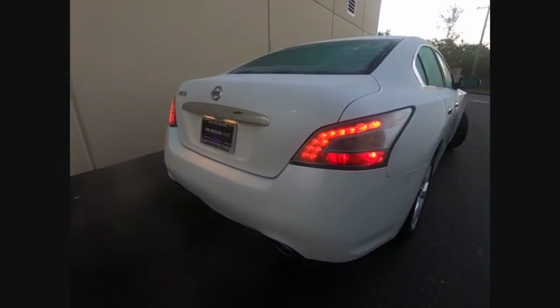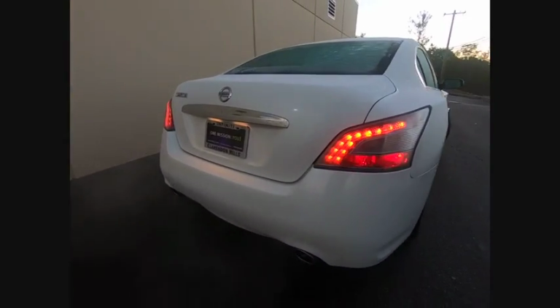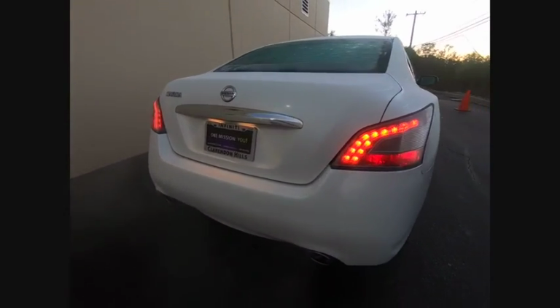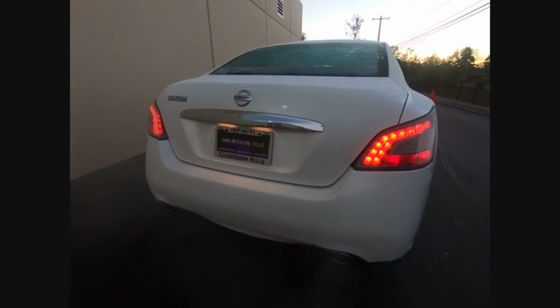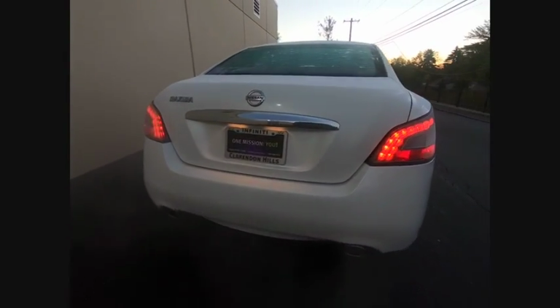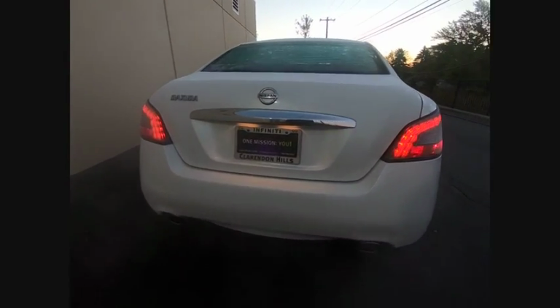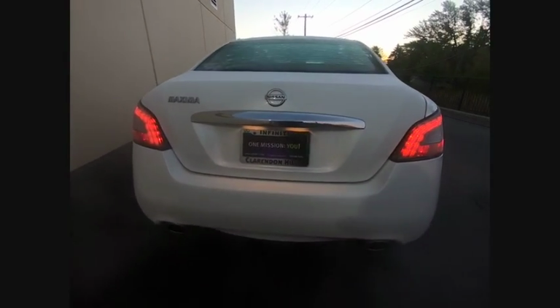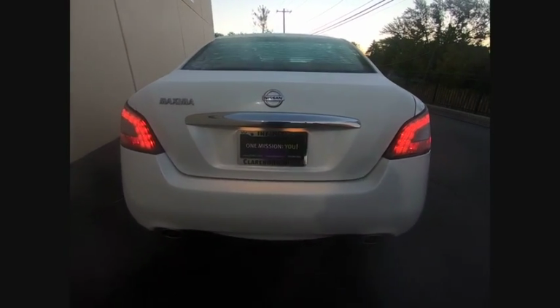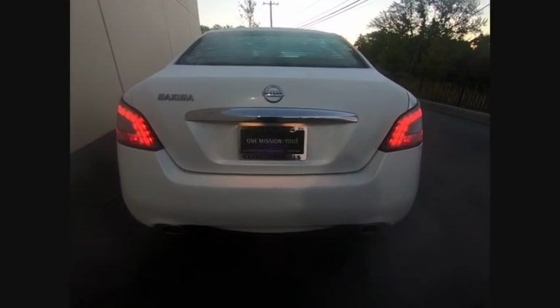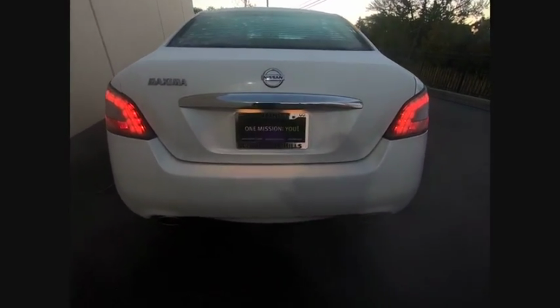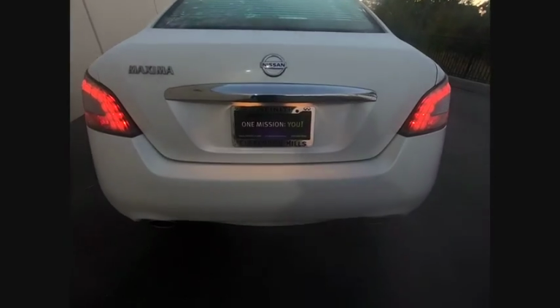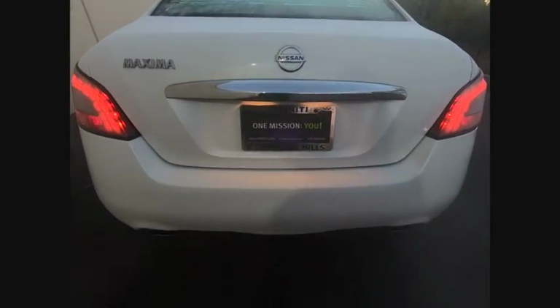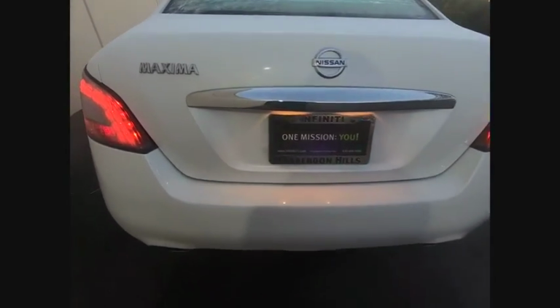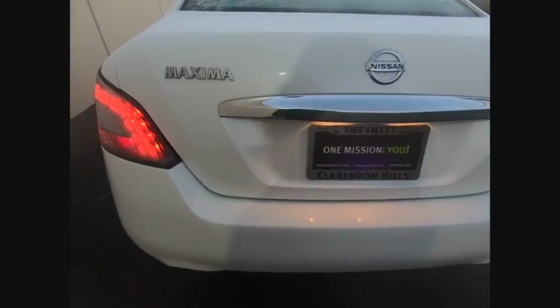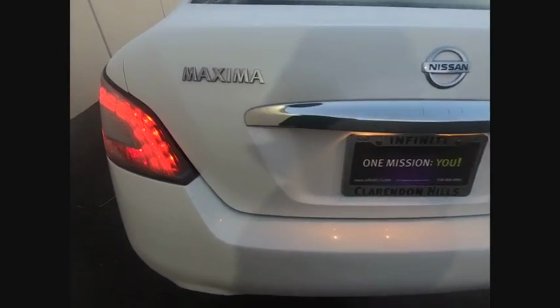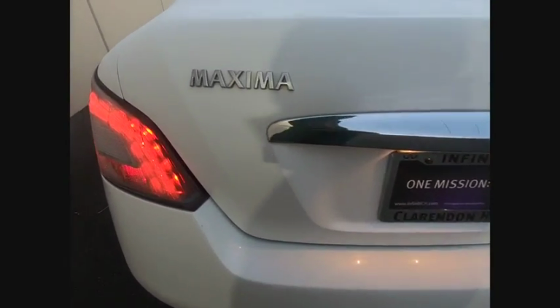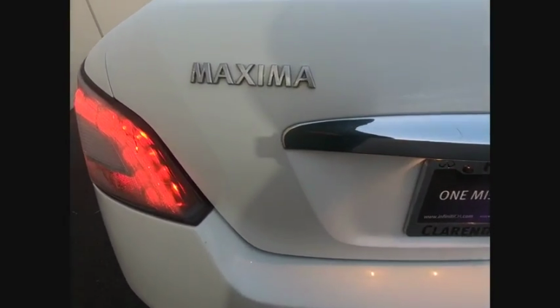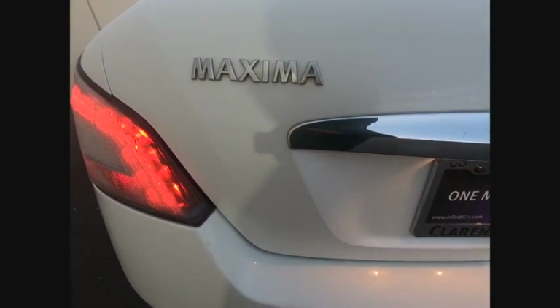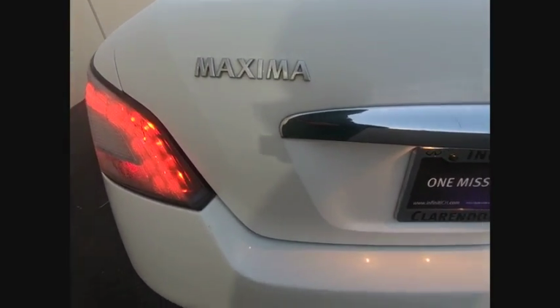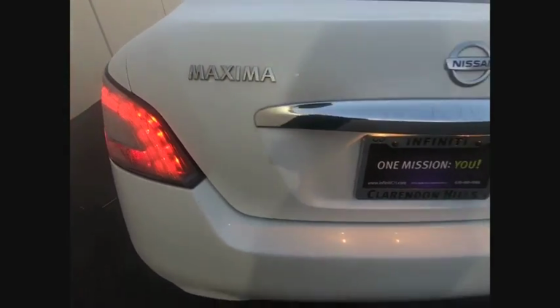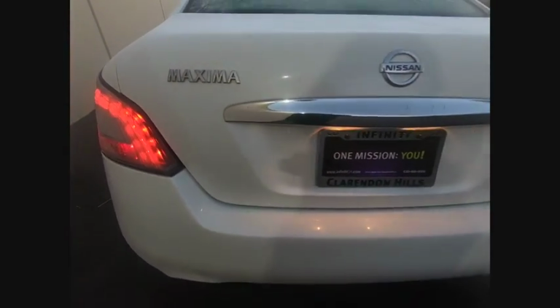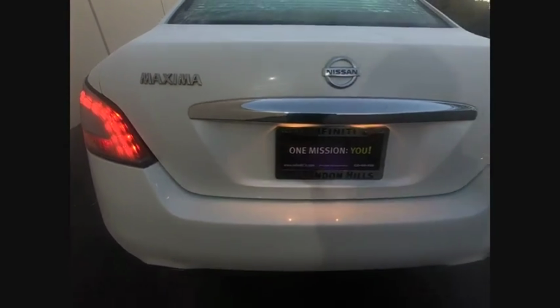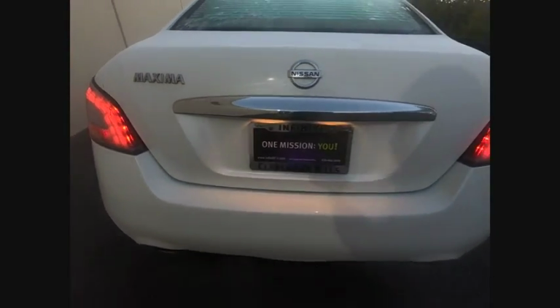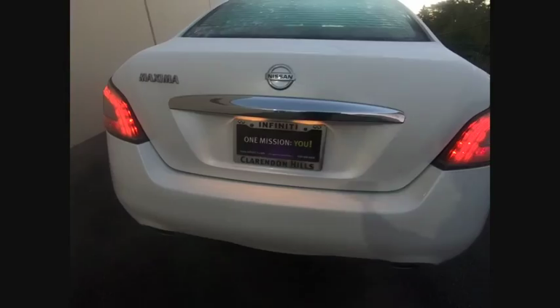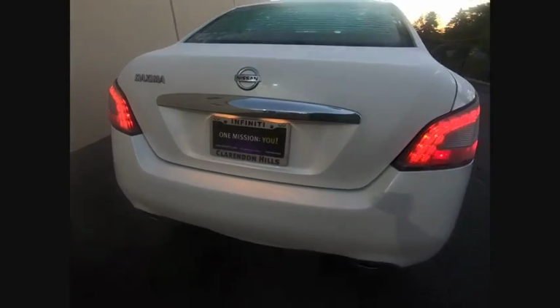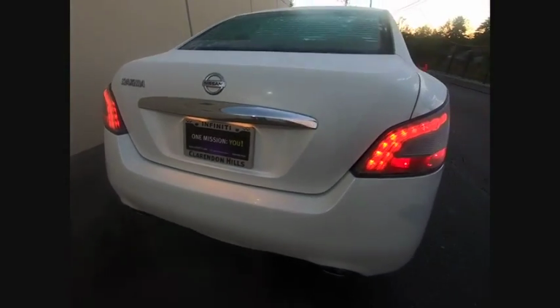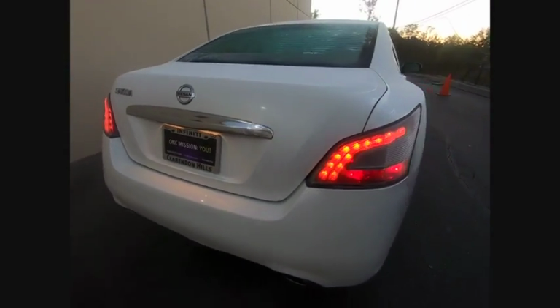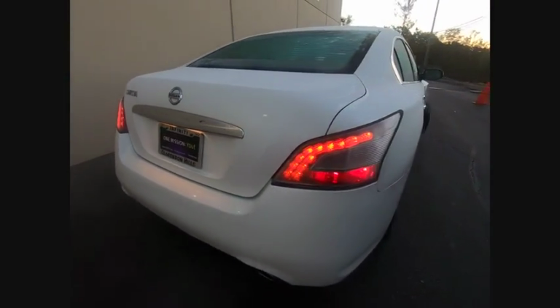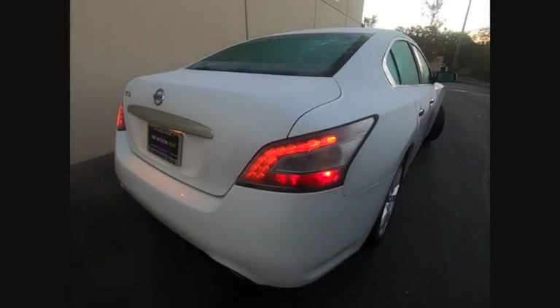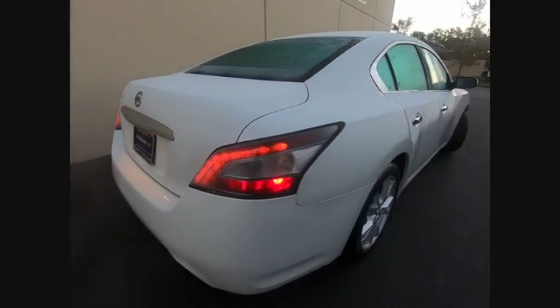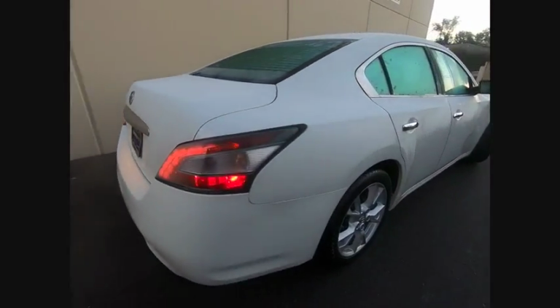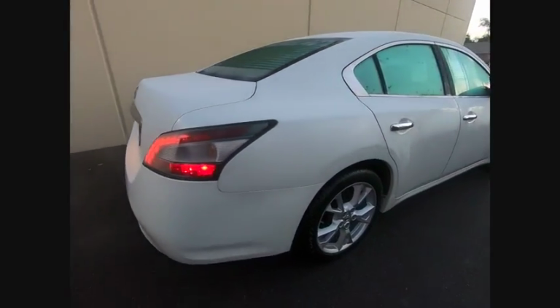Advanced technologies such as Nissan Intelligent Key and Push Button Ignition offer convenience and control, and is priced below $15,000. This vehicle has less than 105,000 miles.